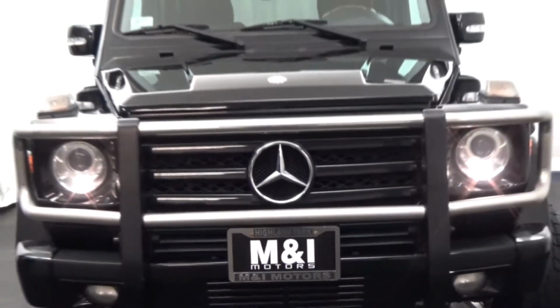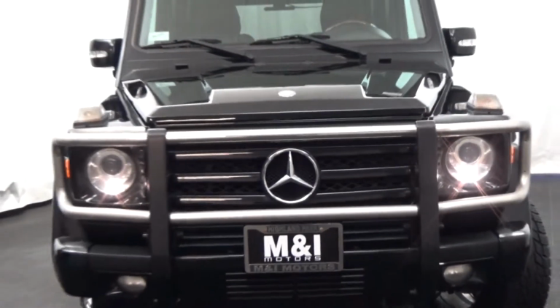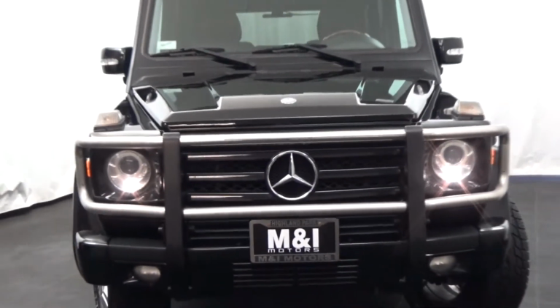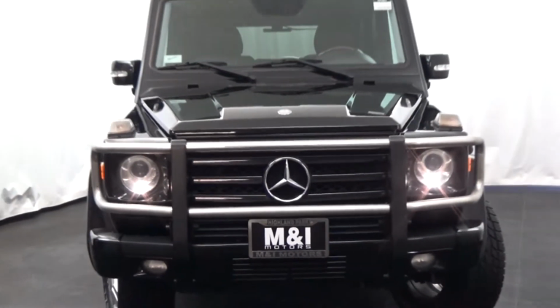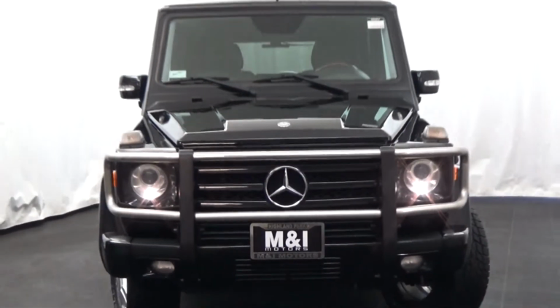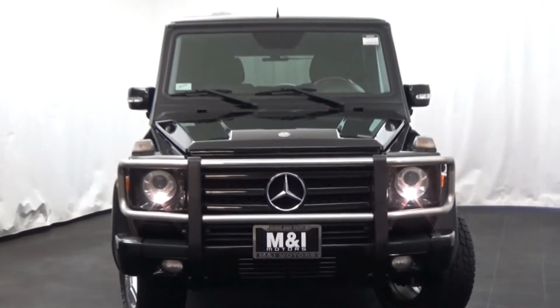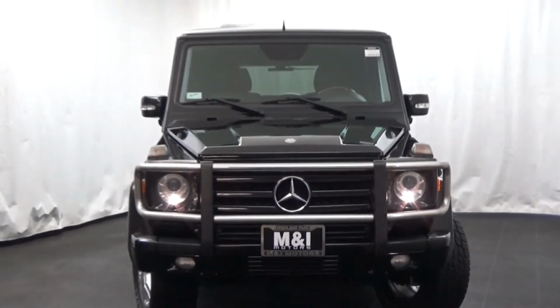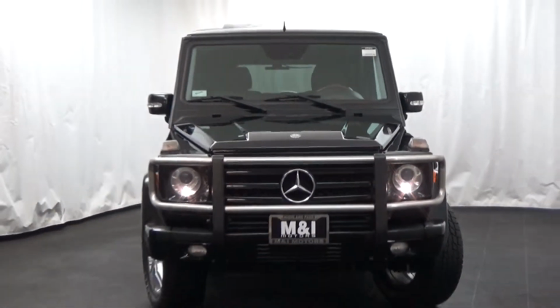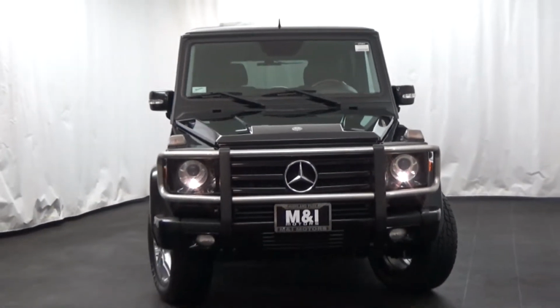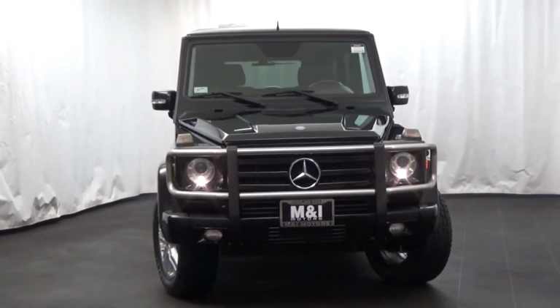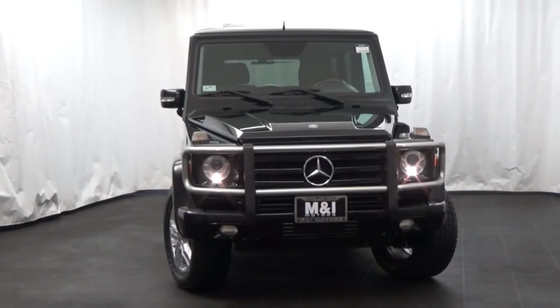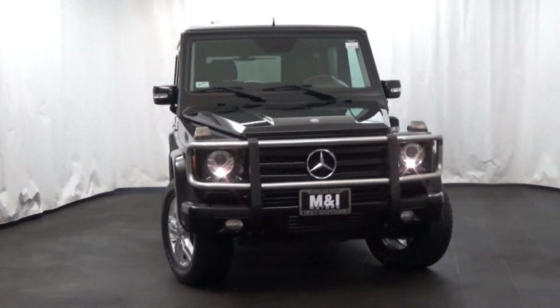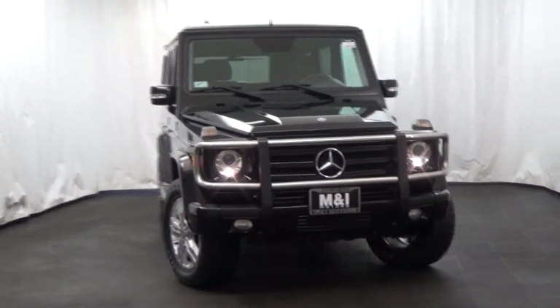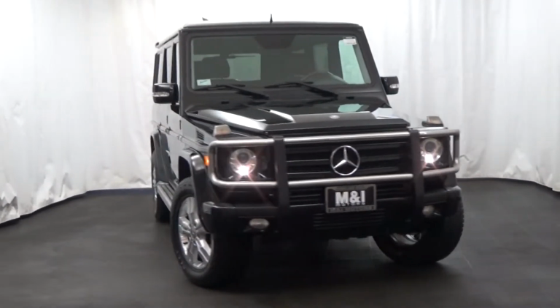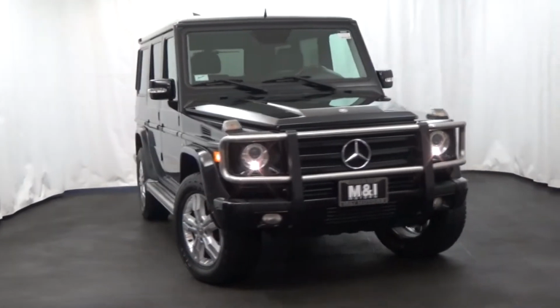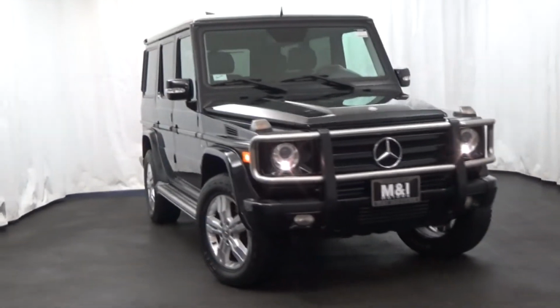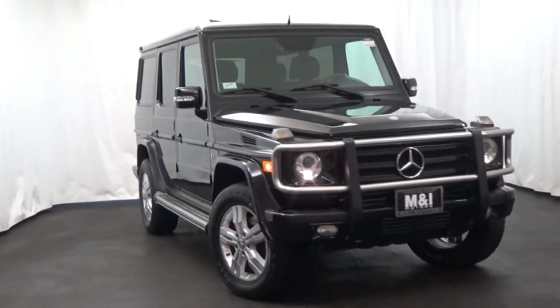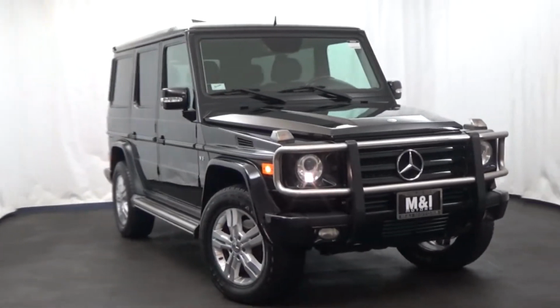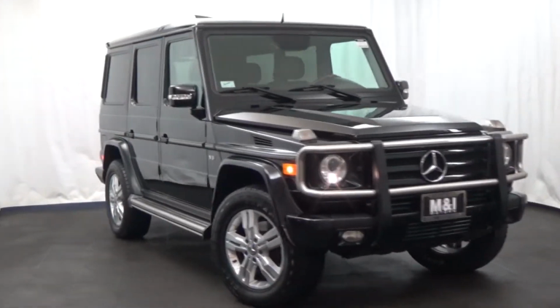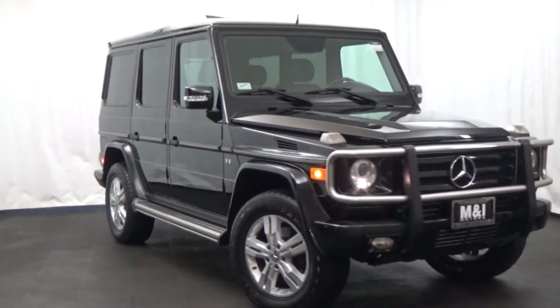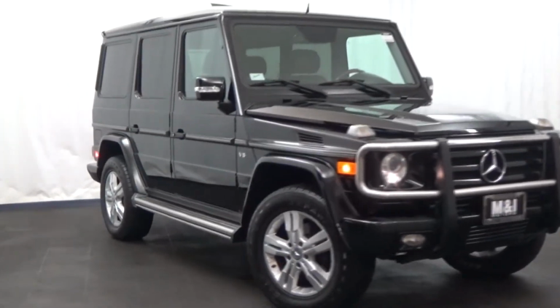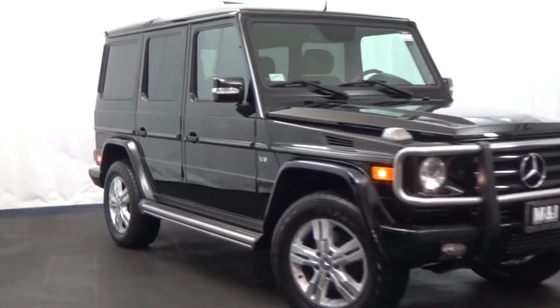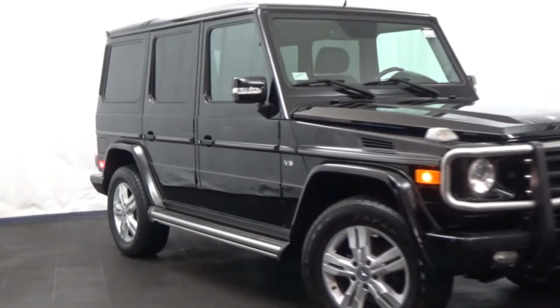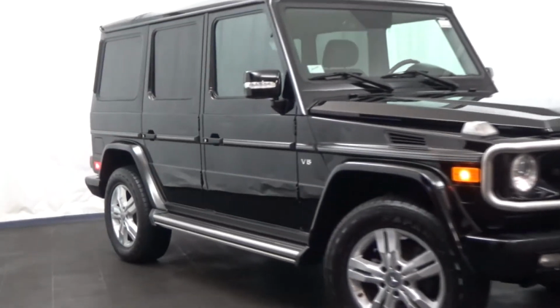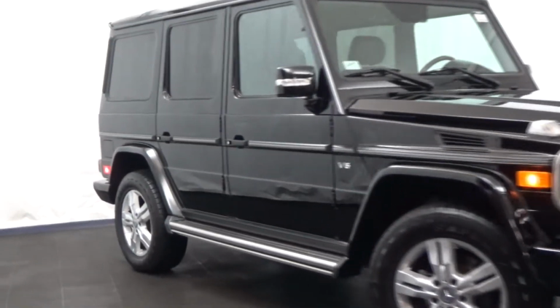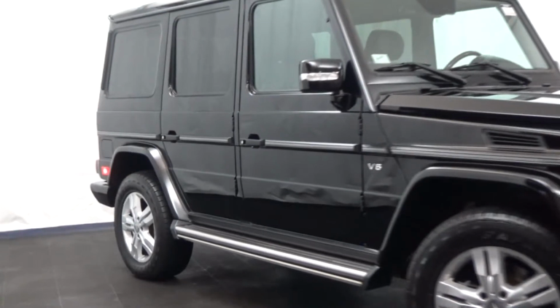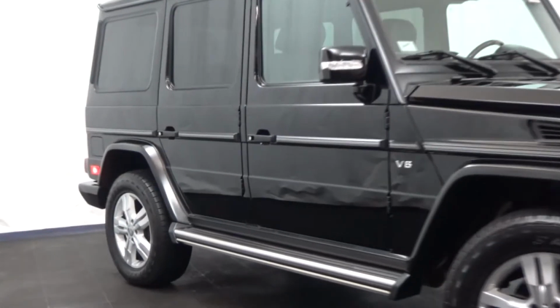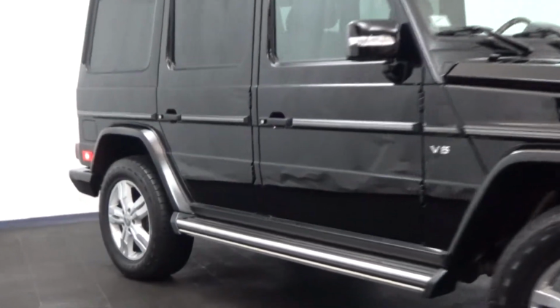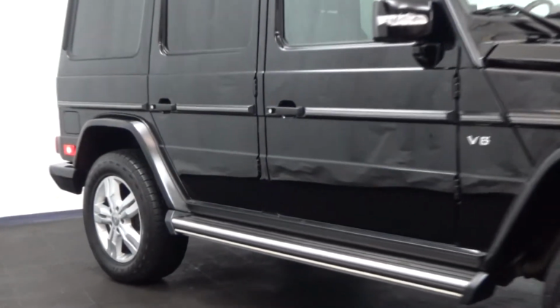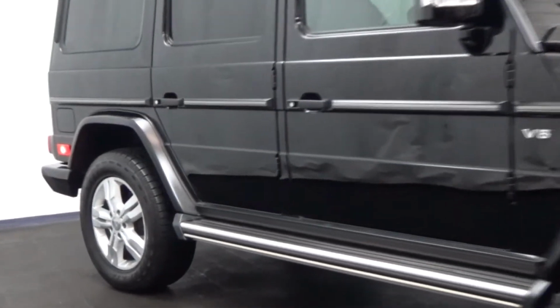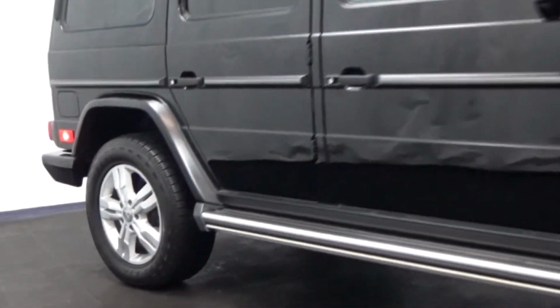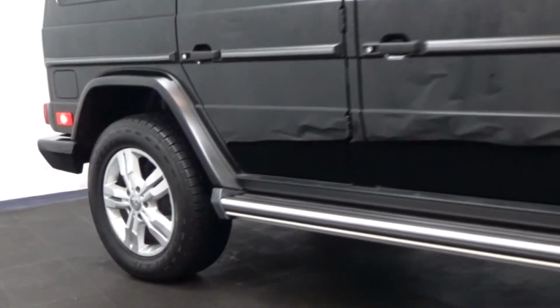M&I Motors is excited to bring you this 2009 Mercedes-Benz G550, 4-matic all-wheel drive, obsidian black over black interior.